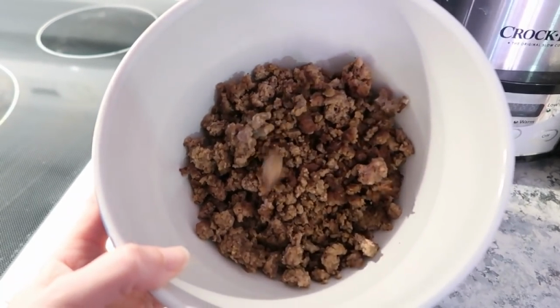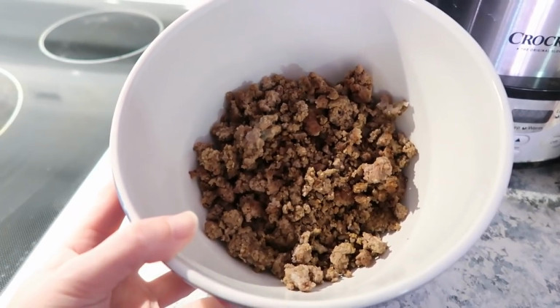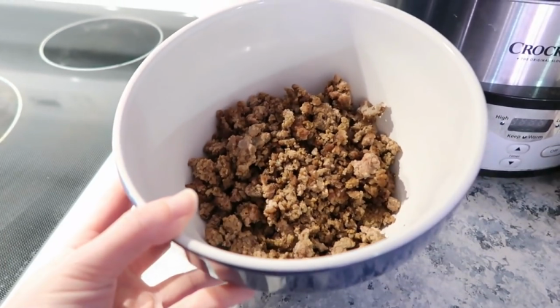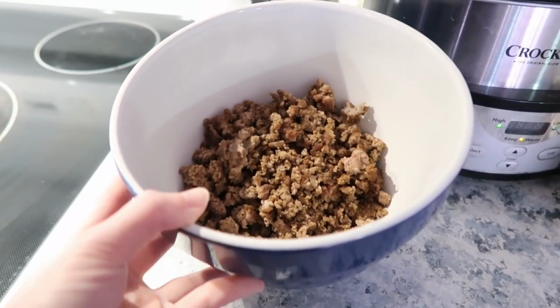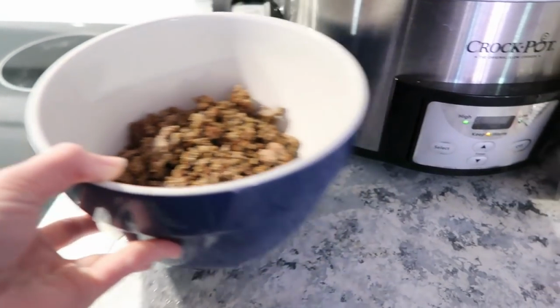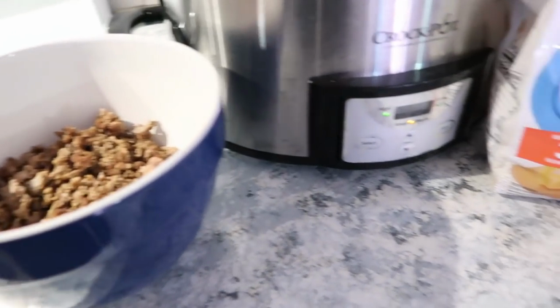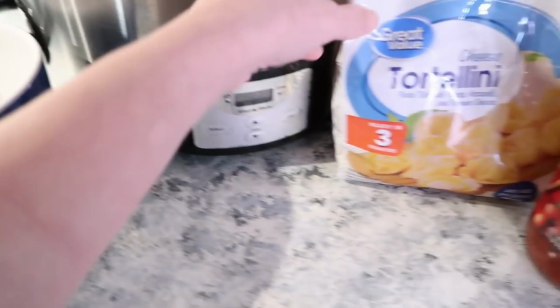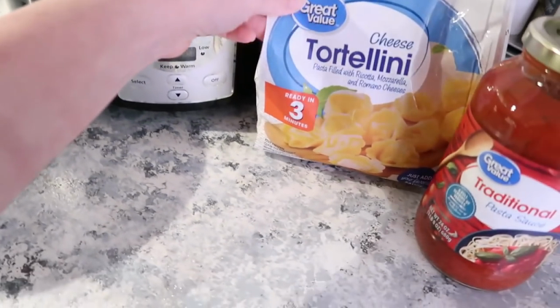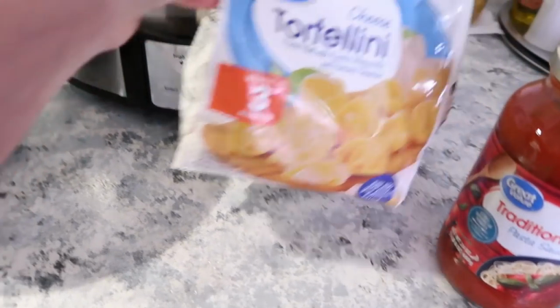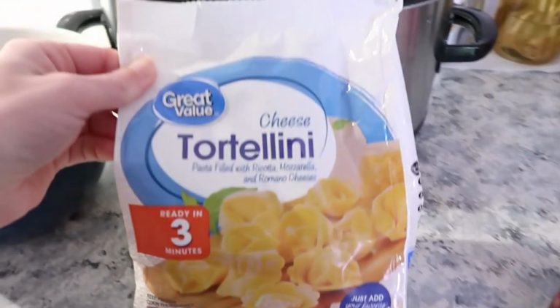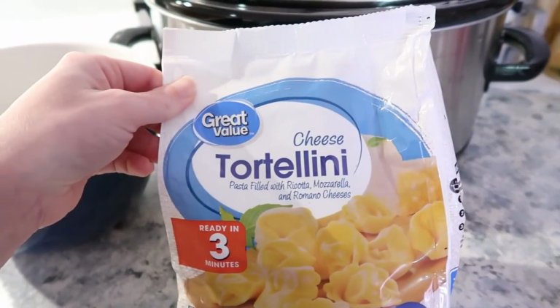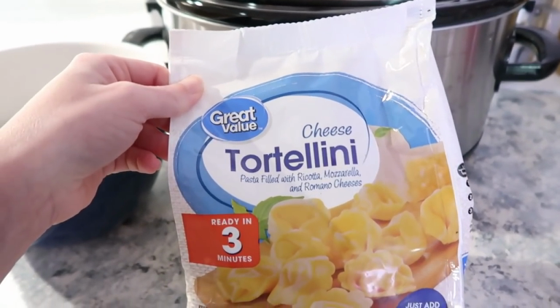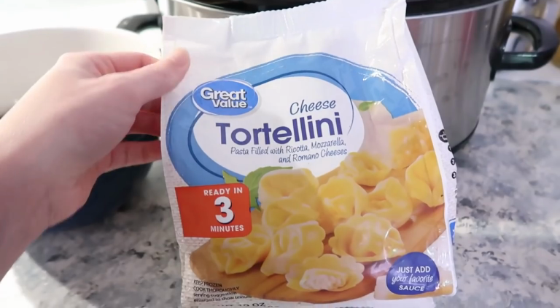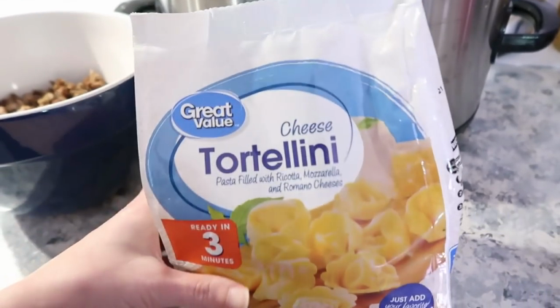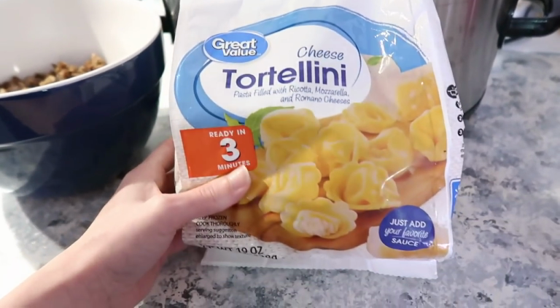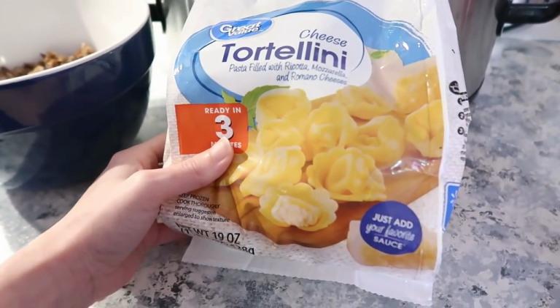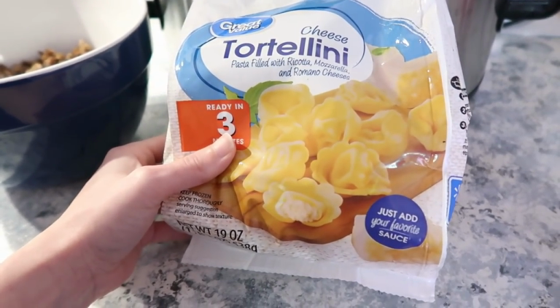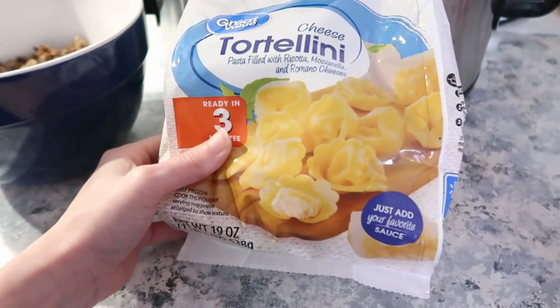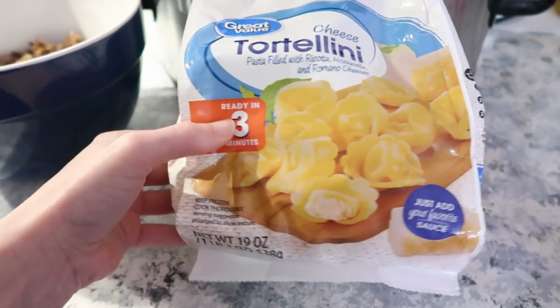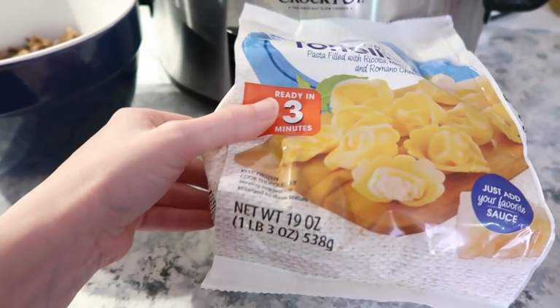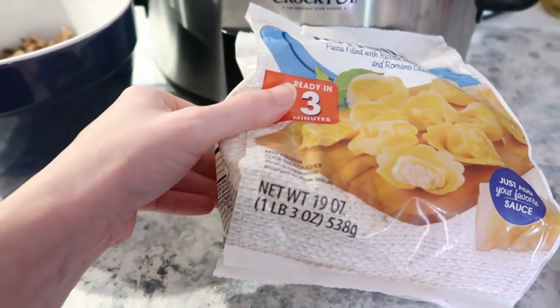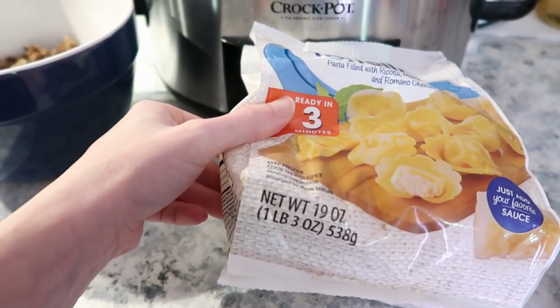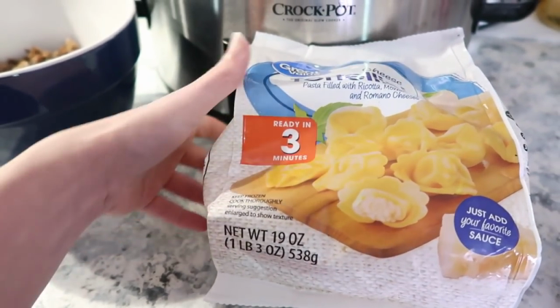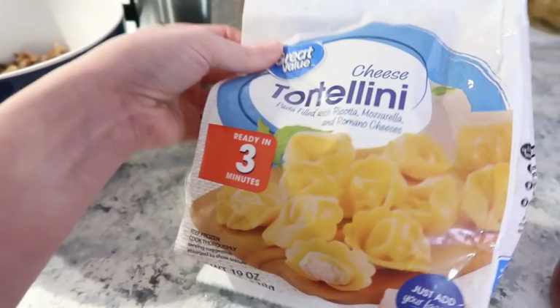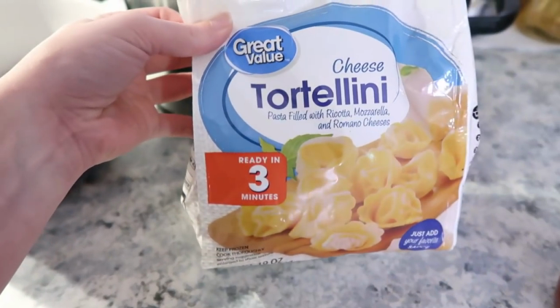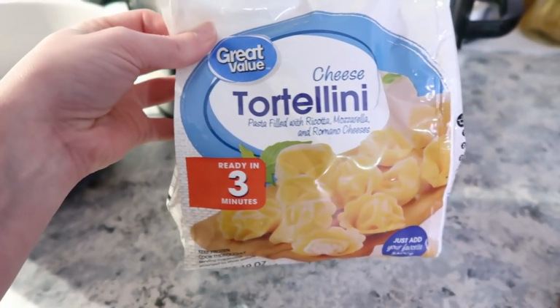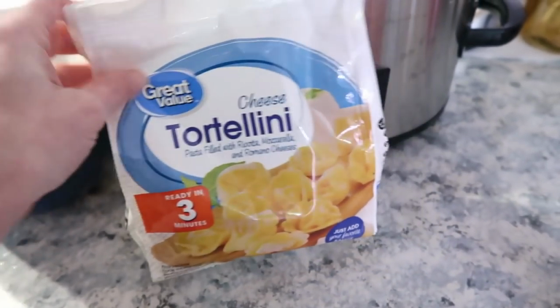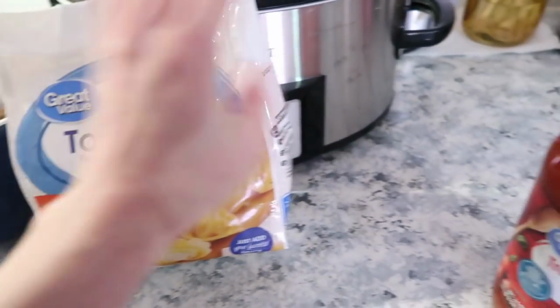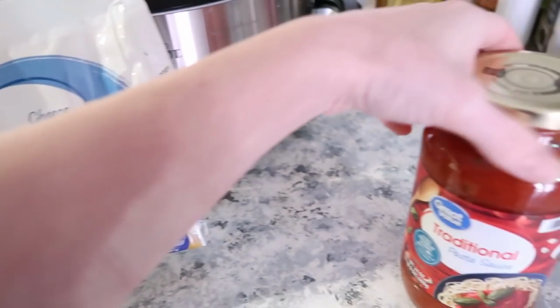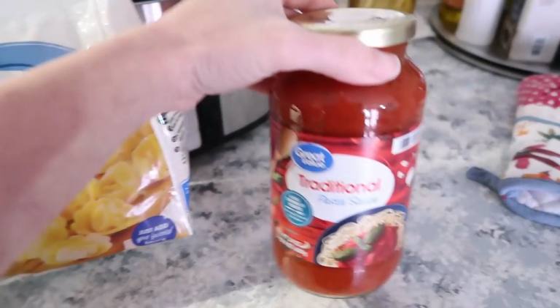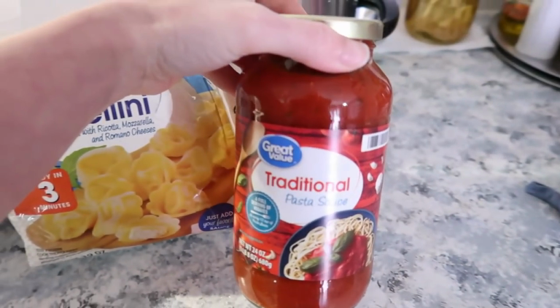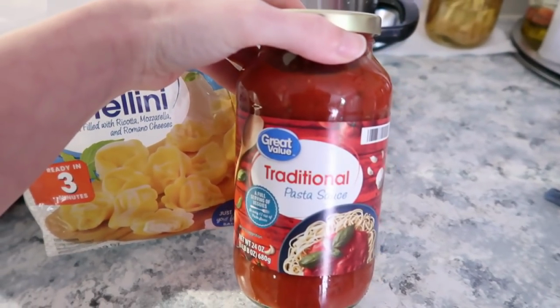You'll also need one 19-ounce bag of frozen tortellini and a jar of pasta sauce. One extra optional ingredient is cheese for the top, although you don't have to have cheese.